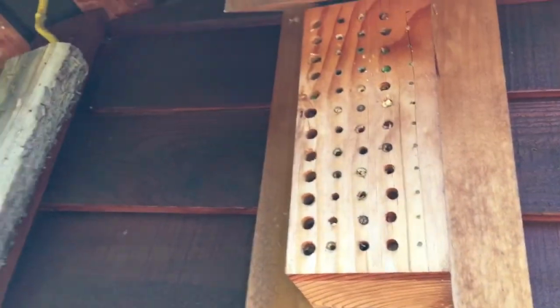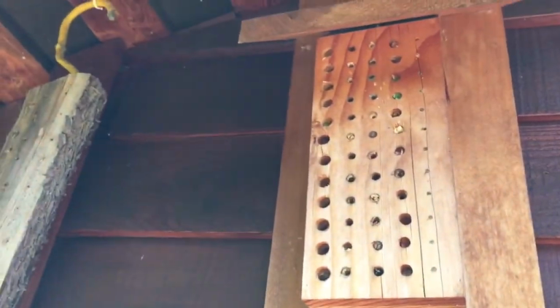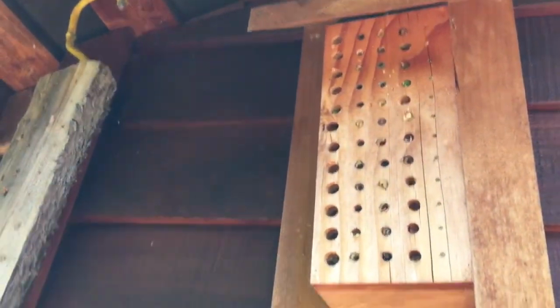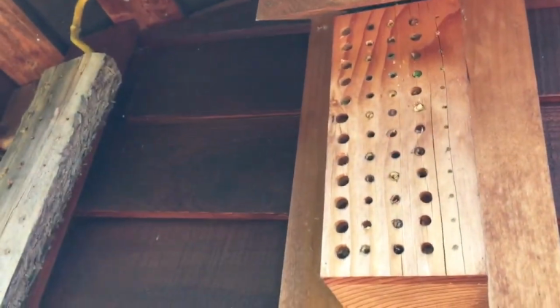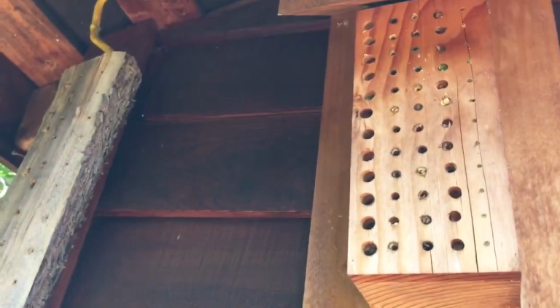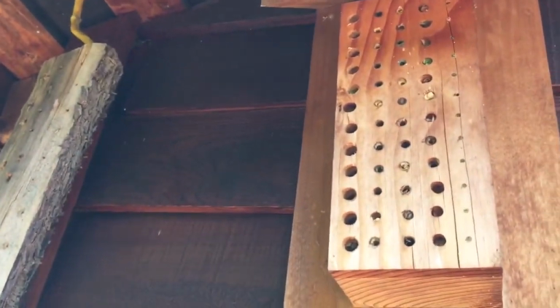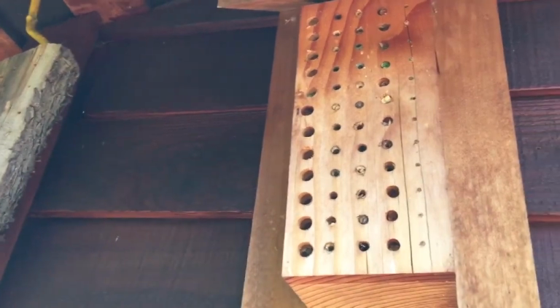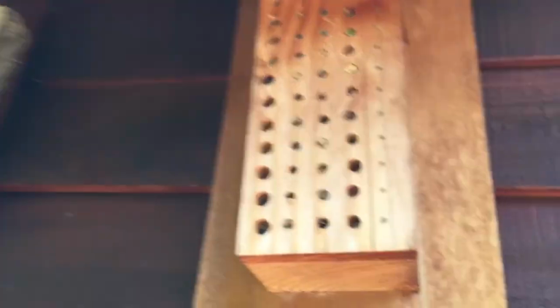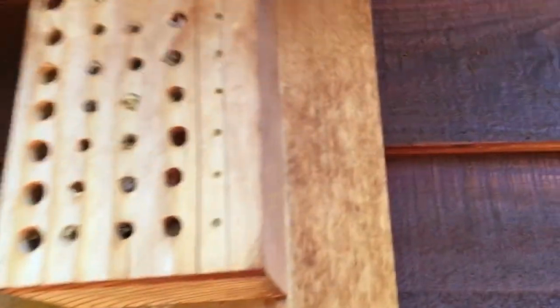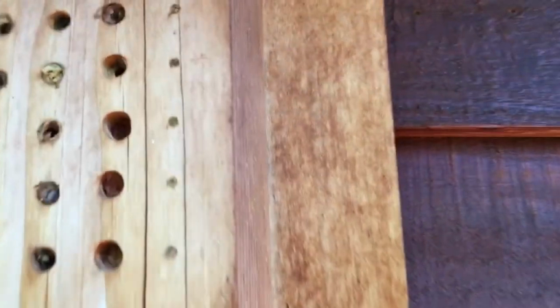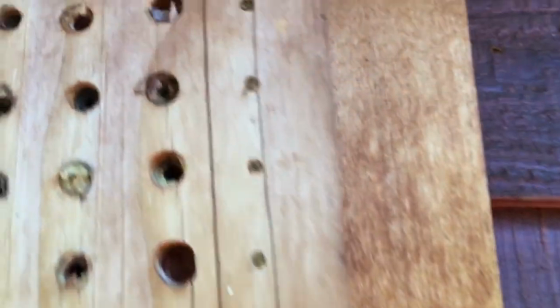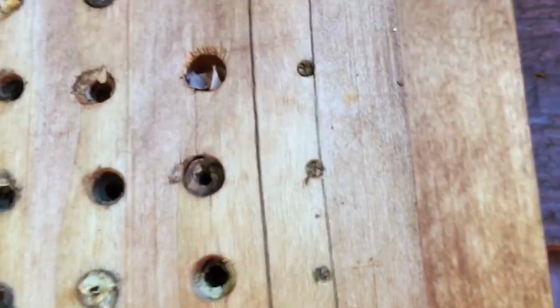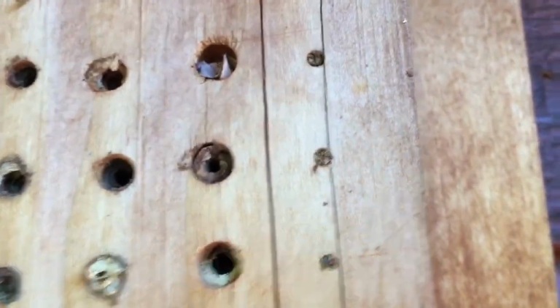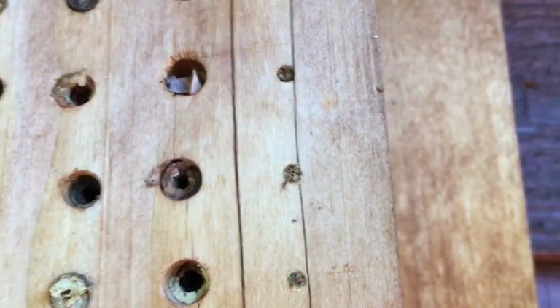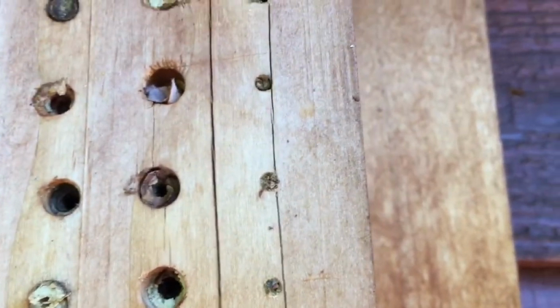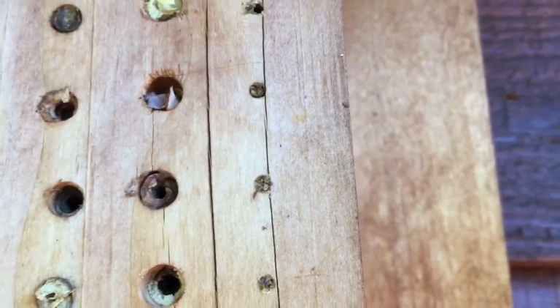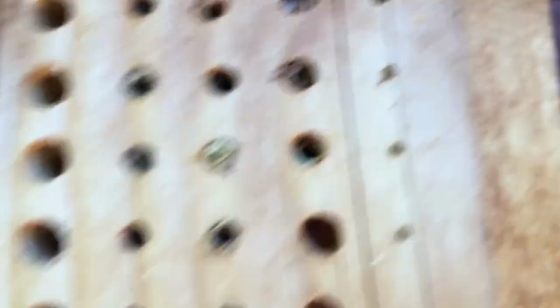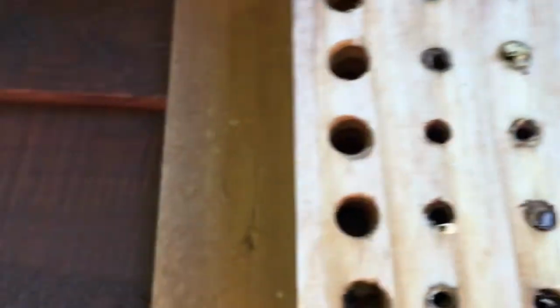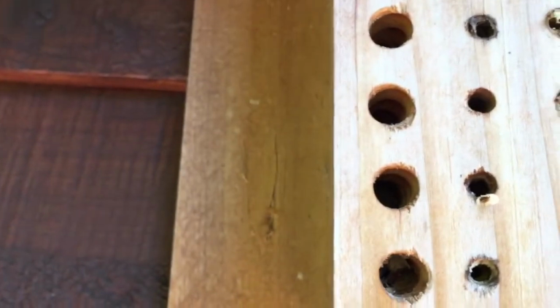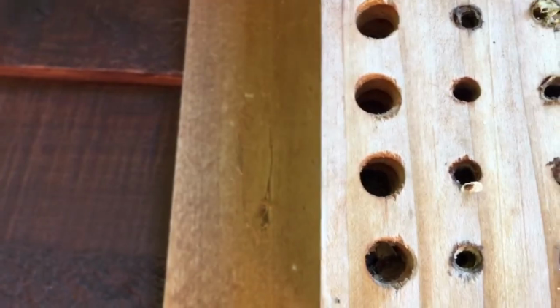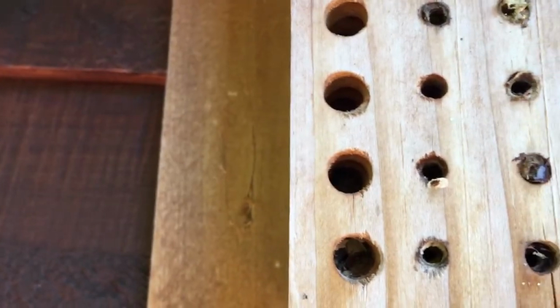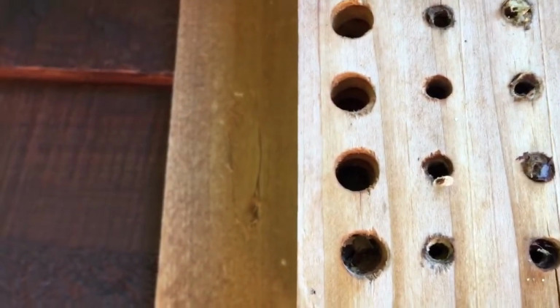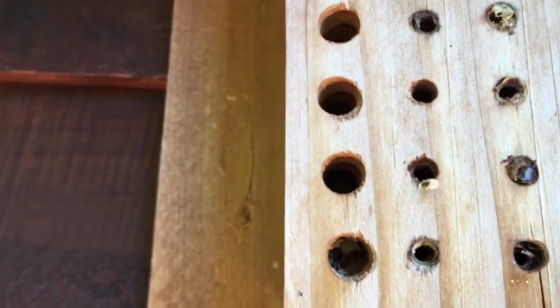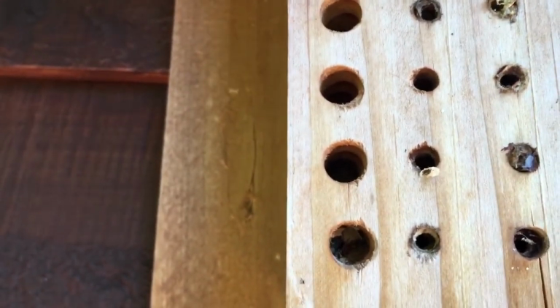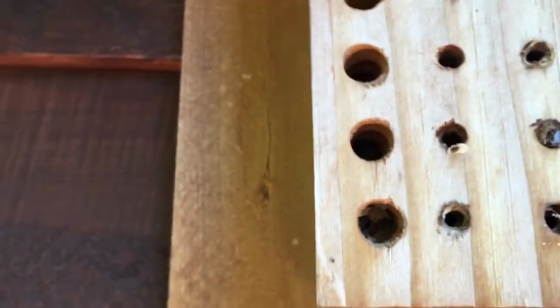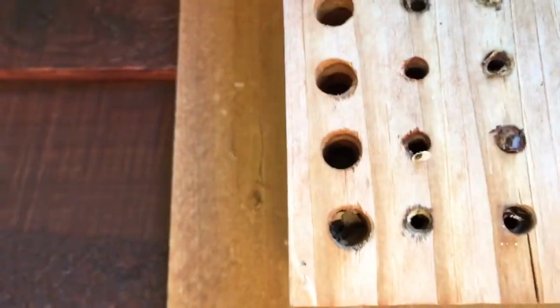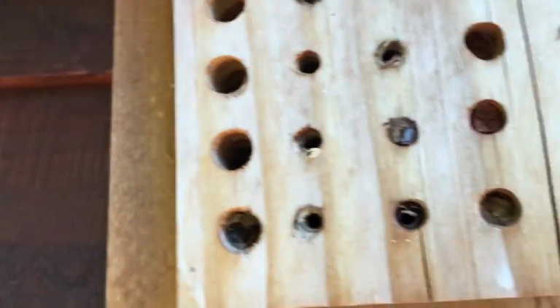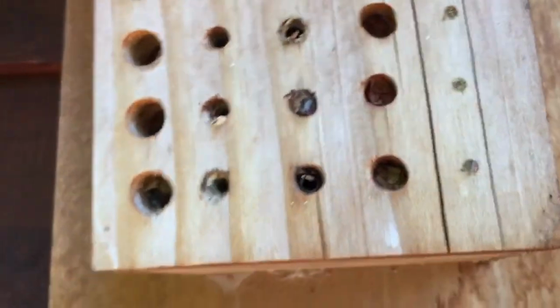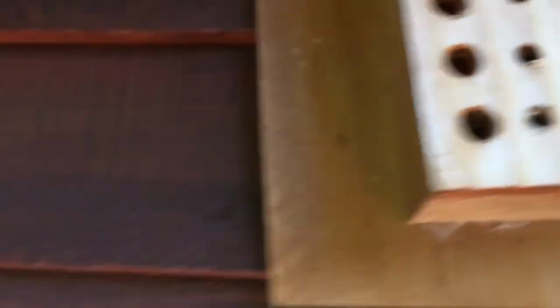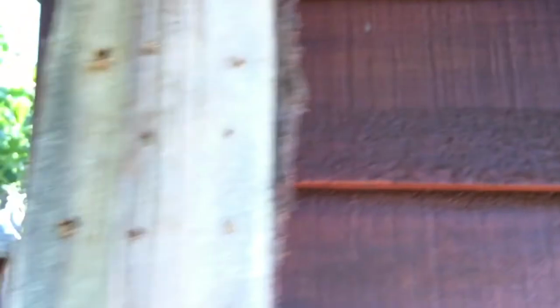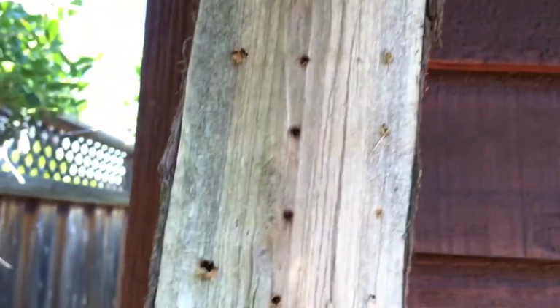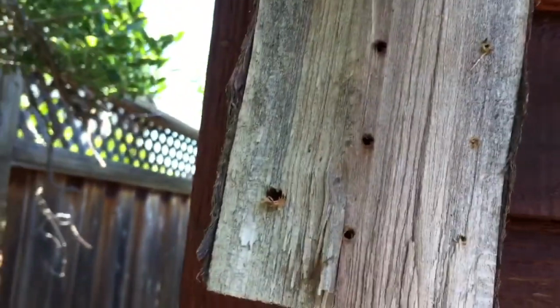You'll see that there are many different species of solitary bee that live in these various holes — from little guys which will take up residence in the smaller holes, to the bigger guys which will live in spaces like this. It can be very, very simple.